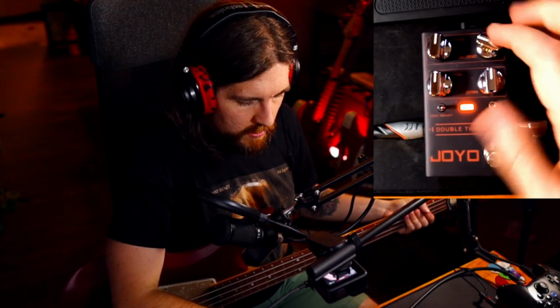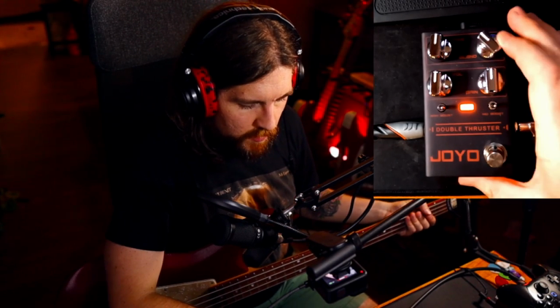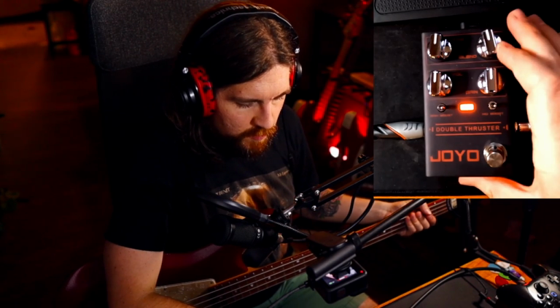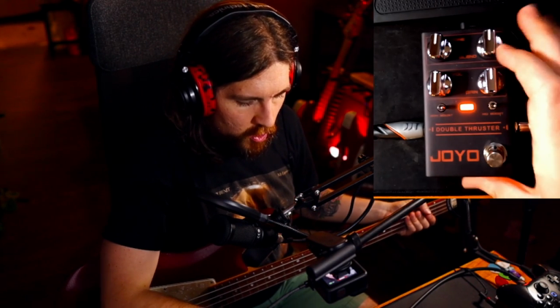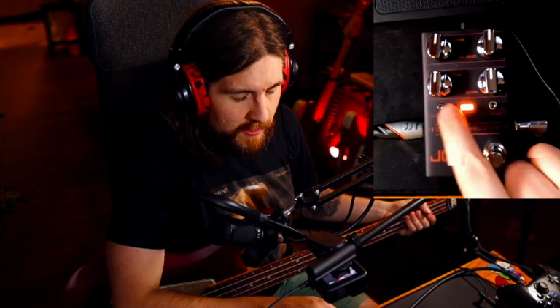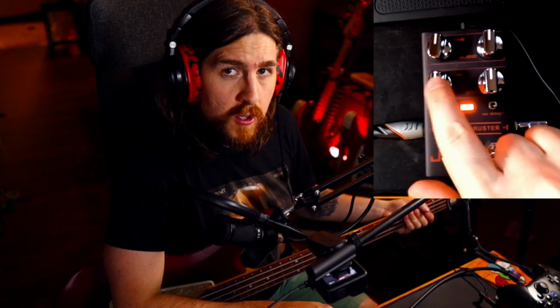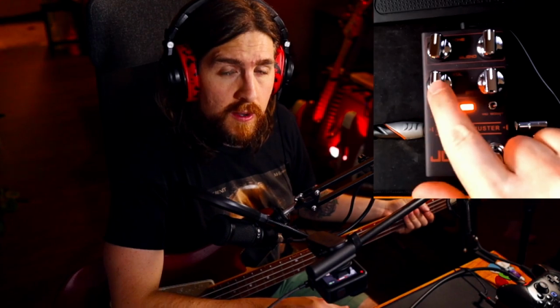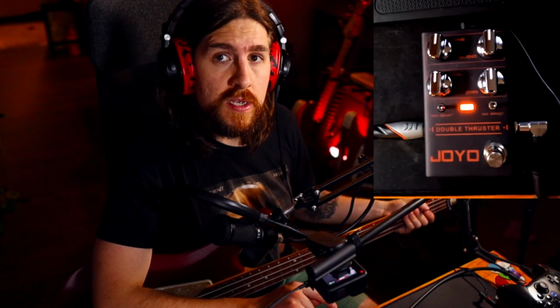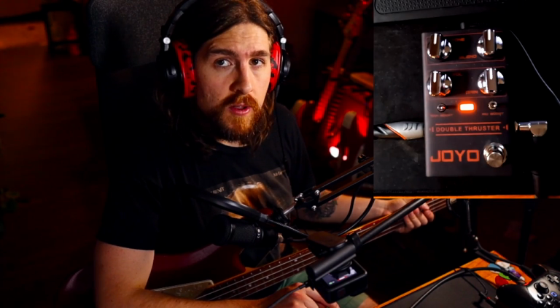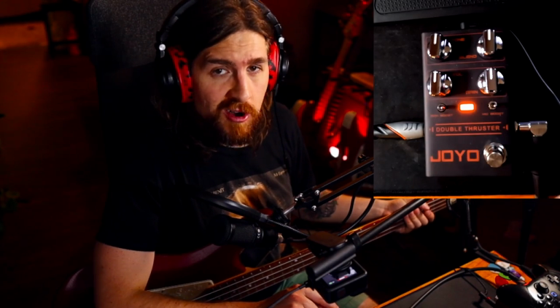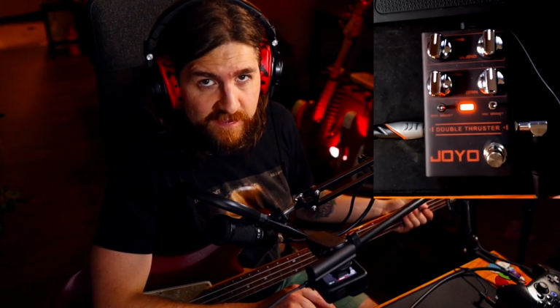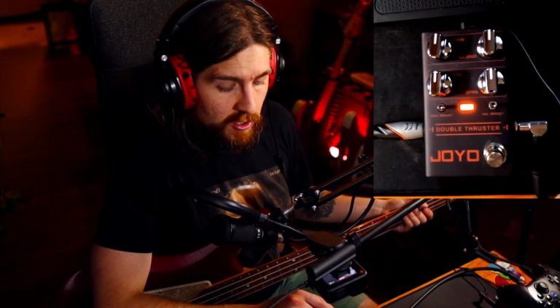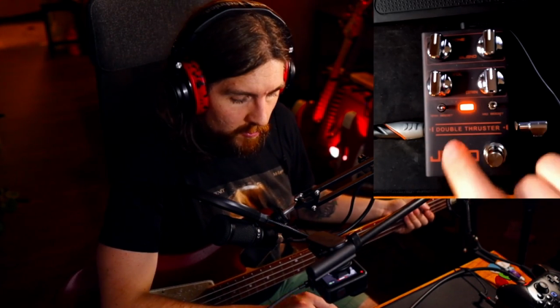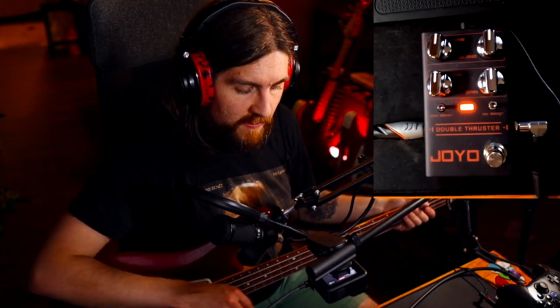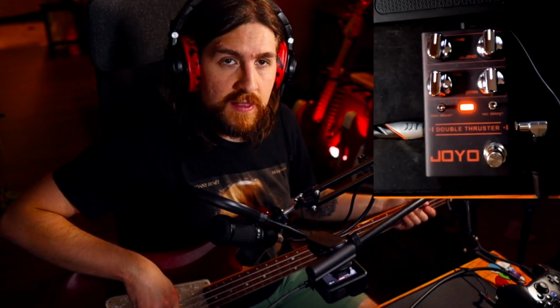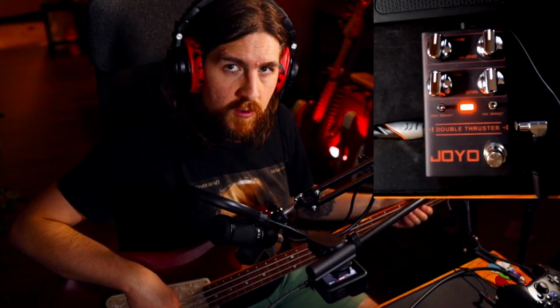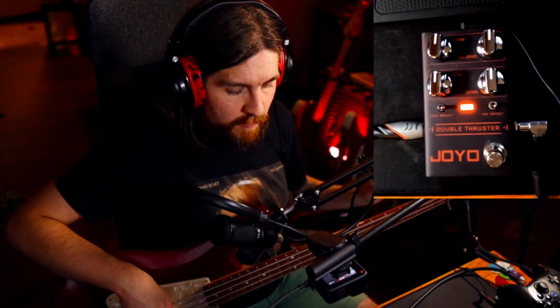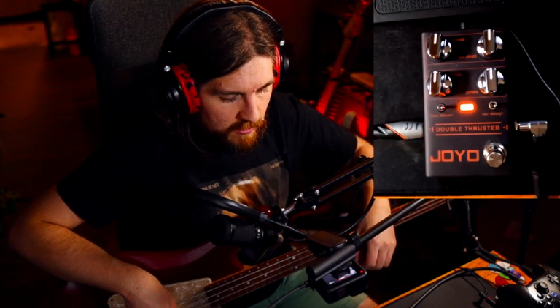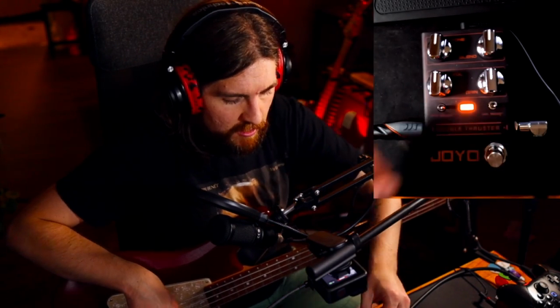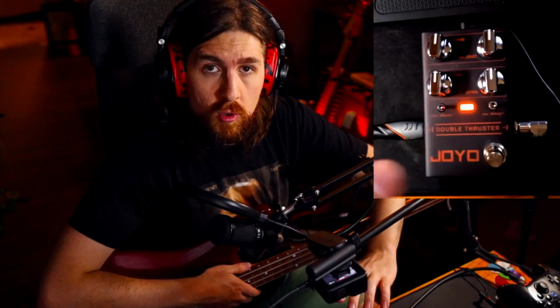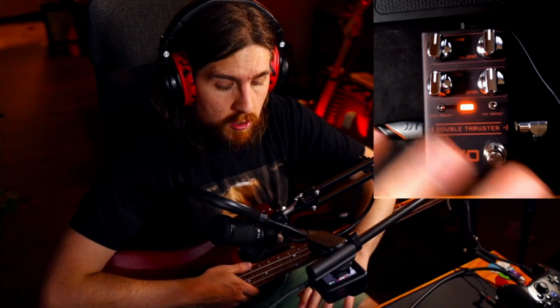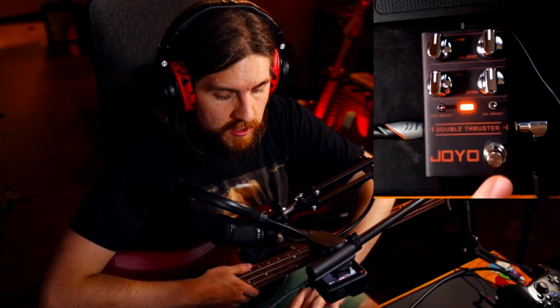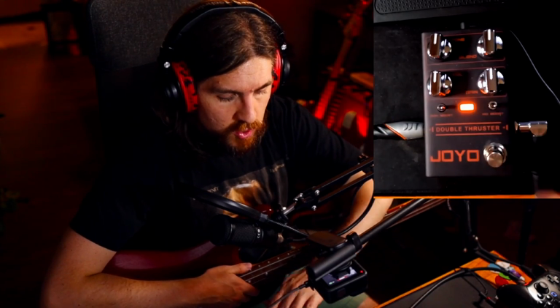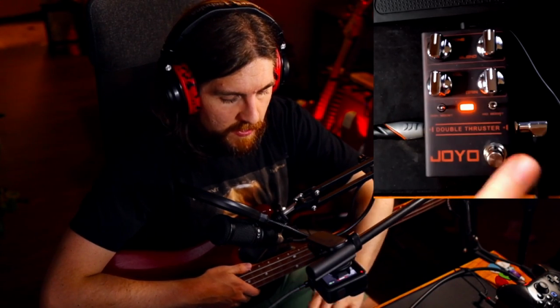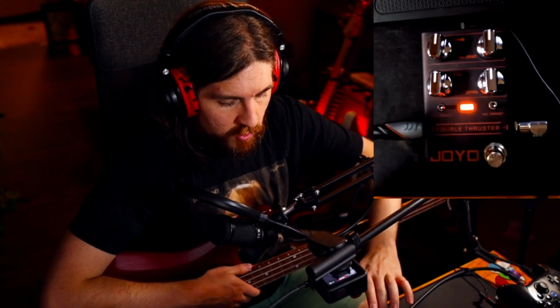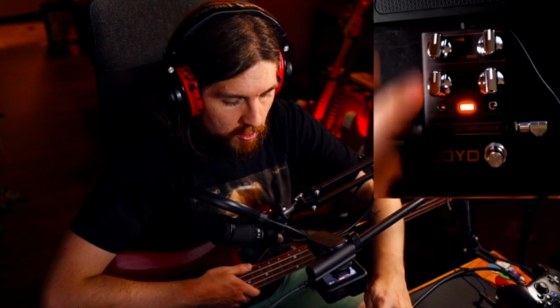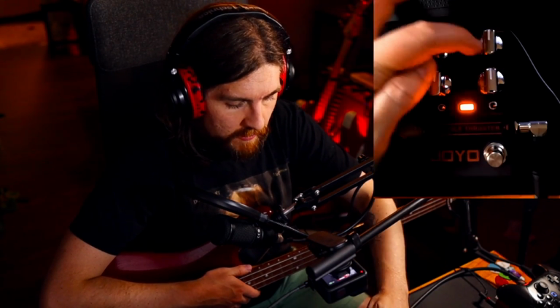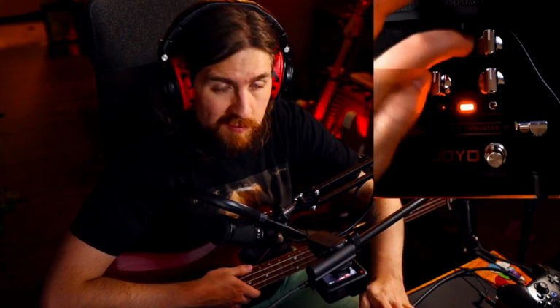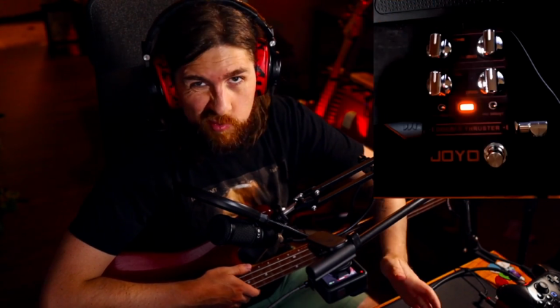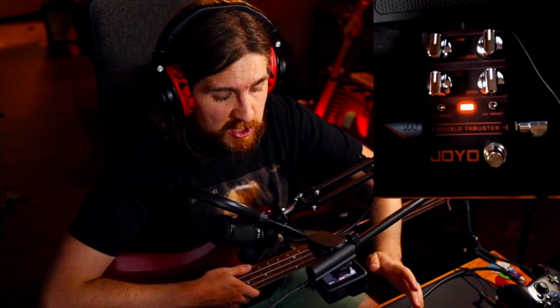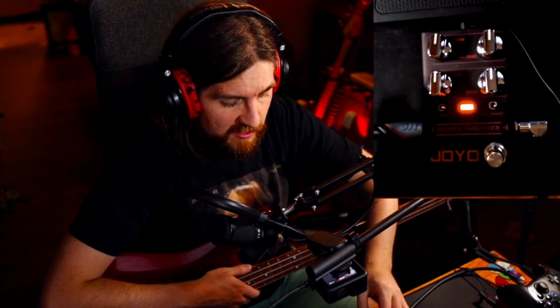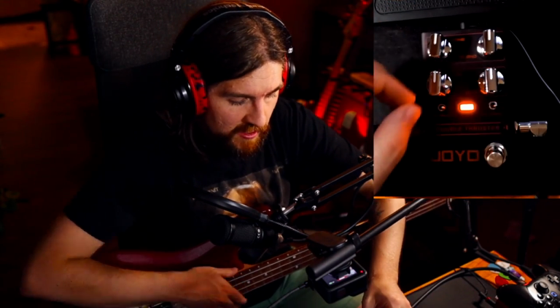Next up on the bottom row, we've got a volume knob, which in classic Darkglass fashion only affects the overdriven part of the sound. So your clean tone is going to pass through here, only affected more or less just by the blend knob.